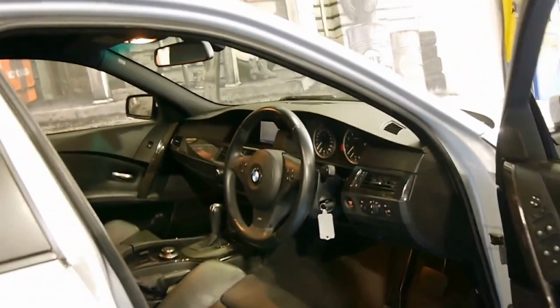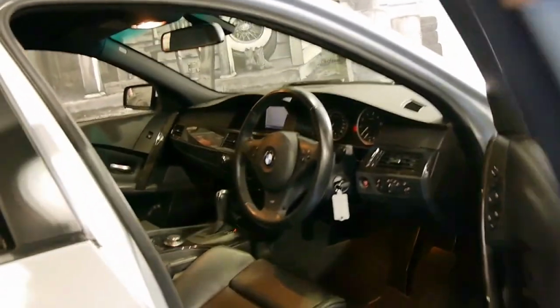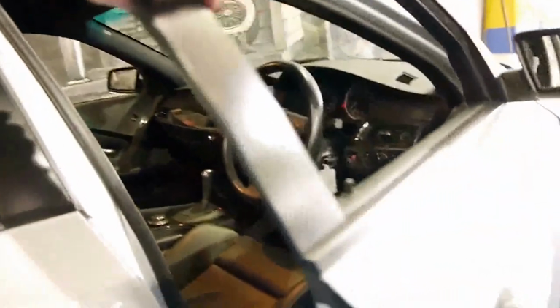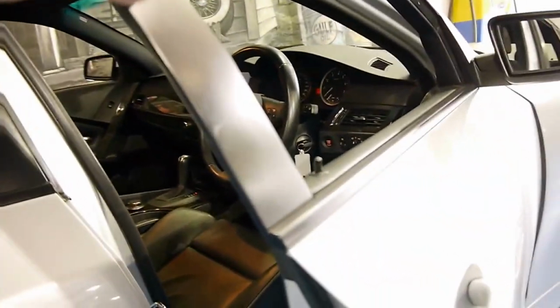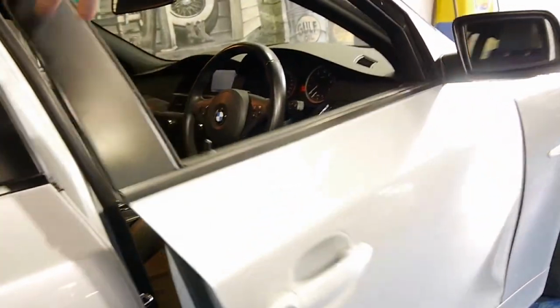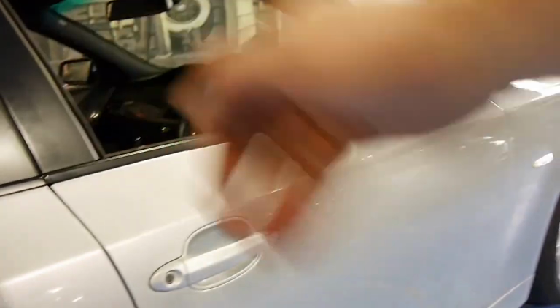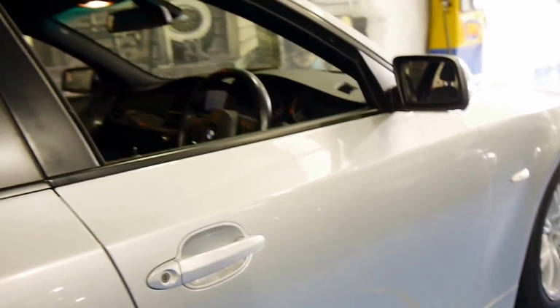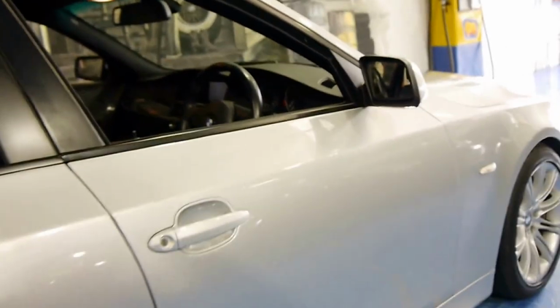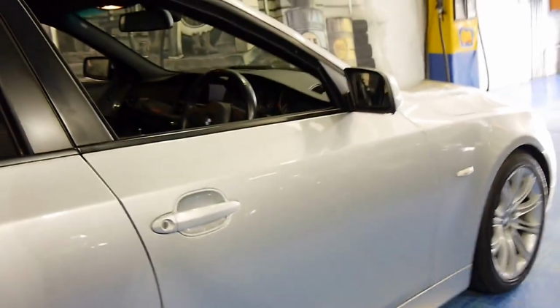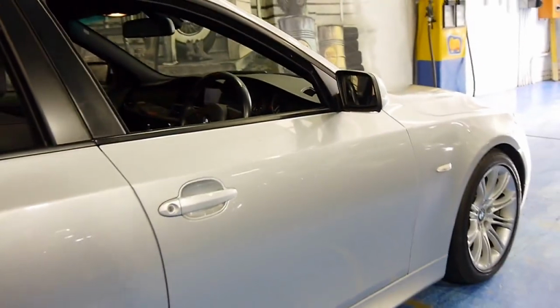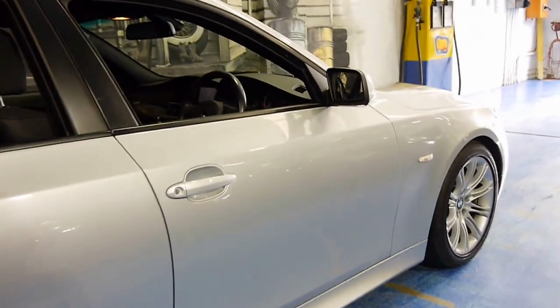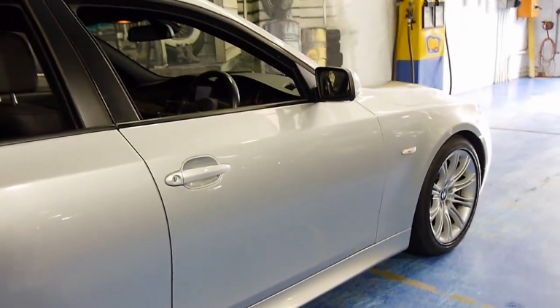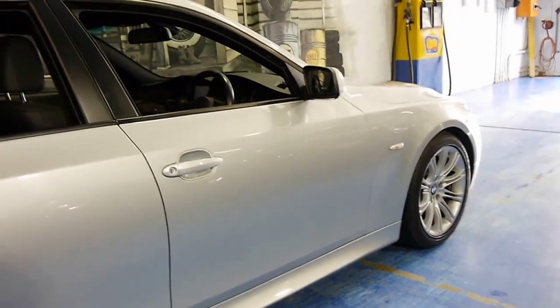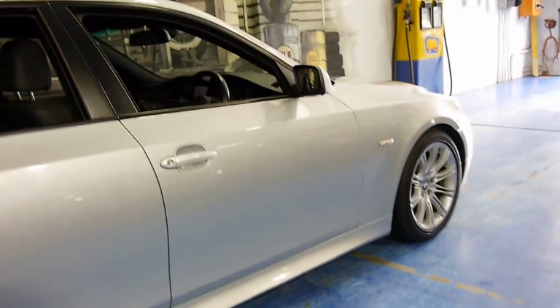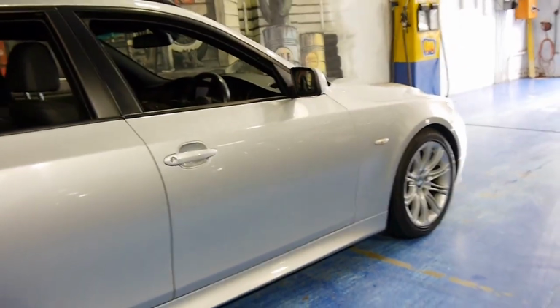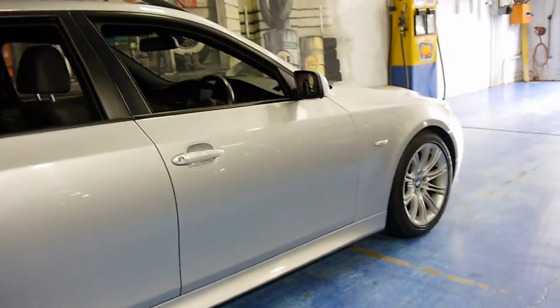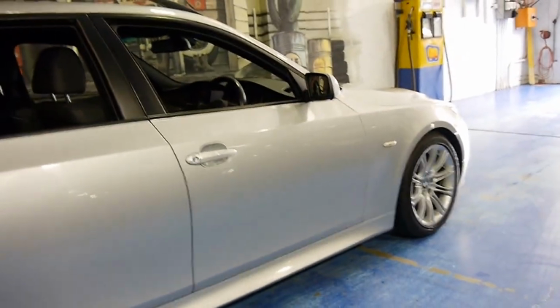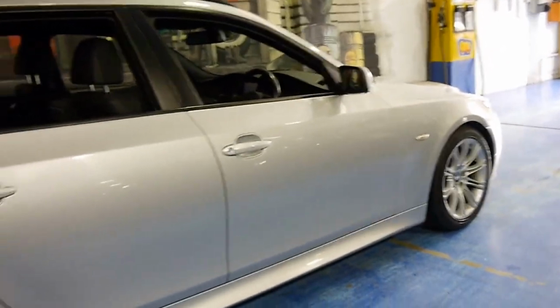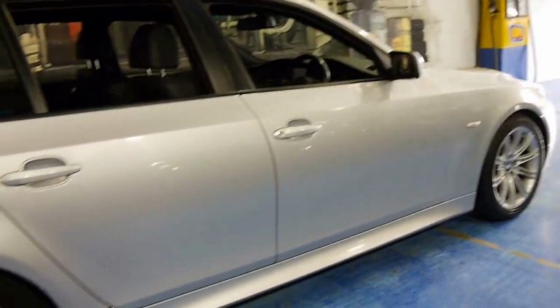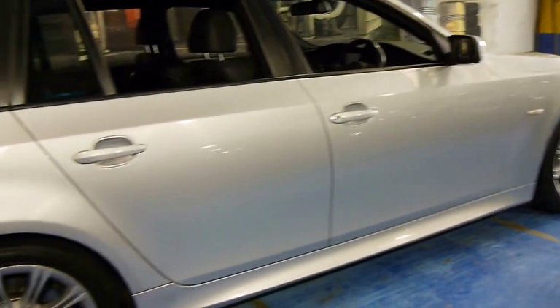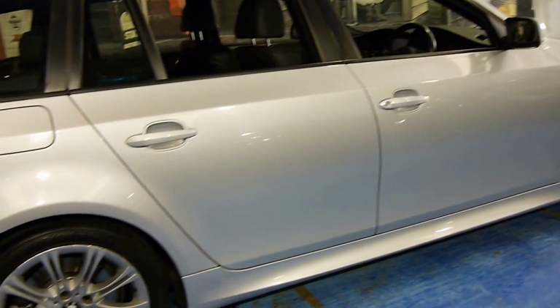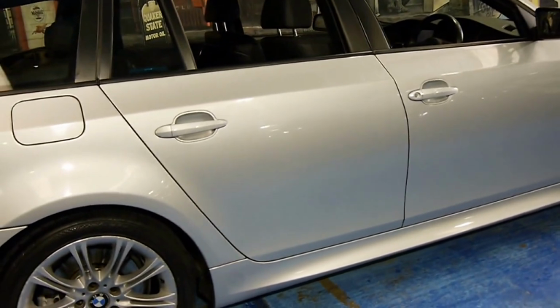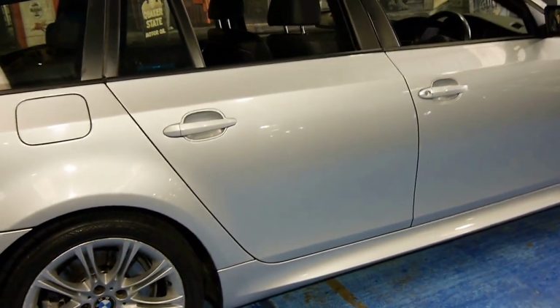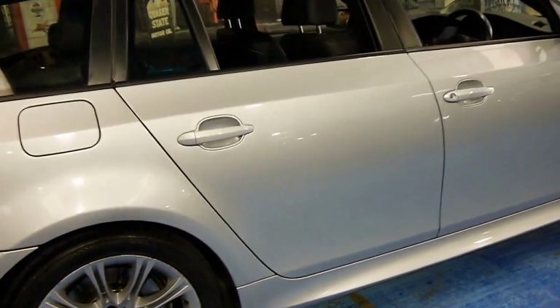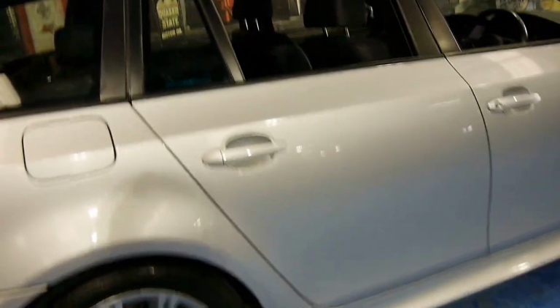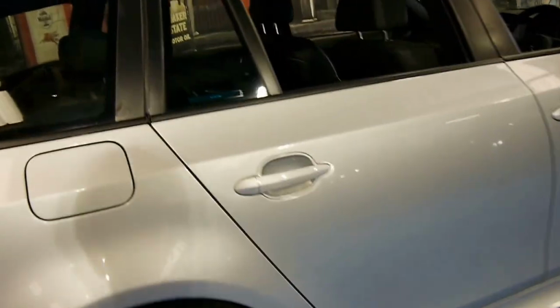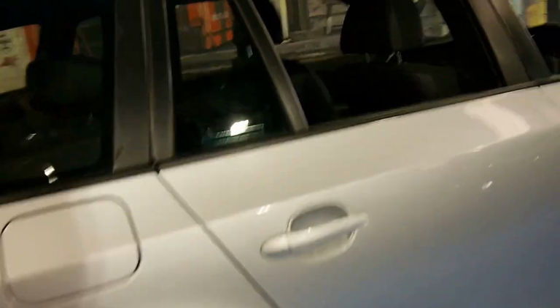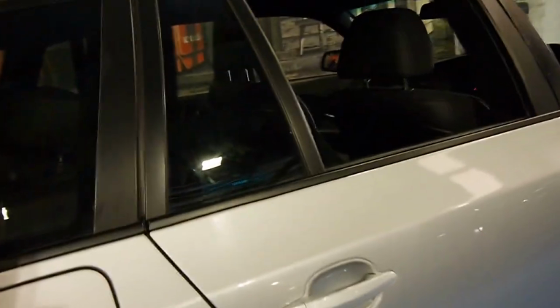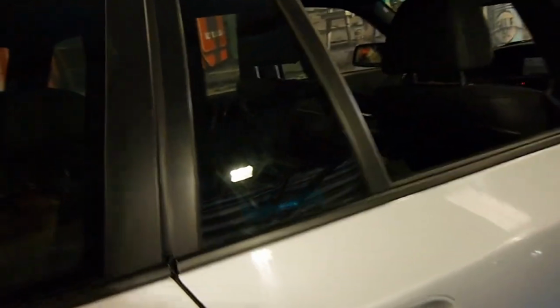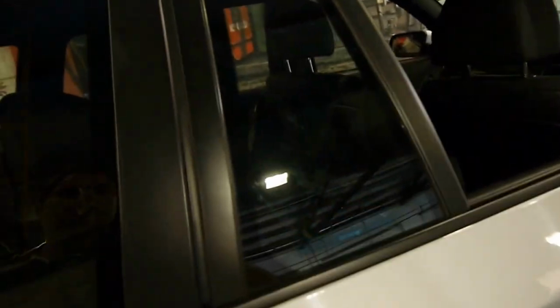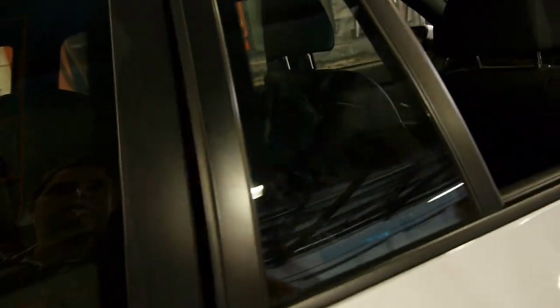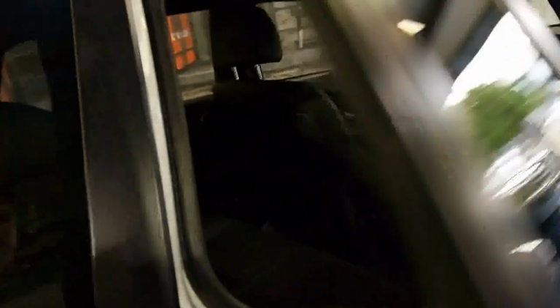The M Sport came with a body kit. It's got memory electric driver's seat, sports bucket seats, M Sport wheels. It's silver in colour with charcoal leather interior.